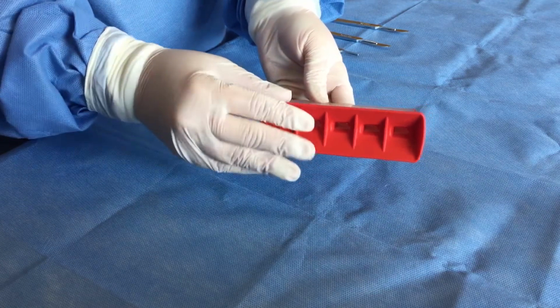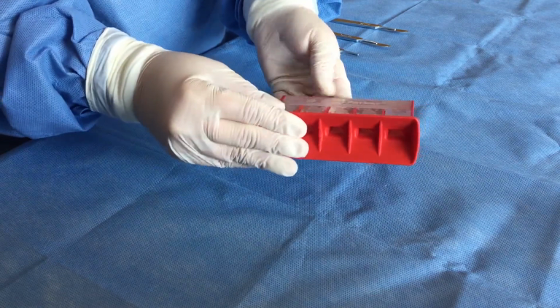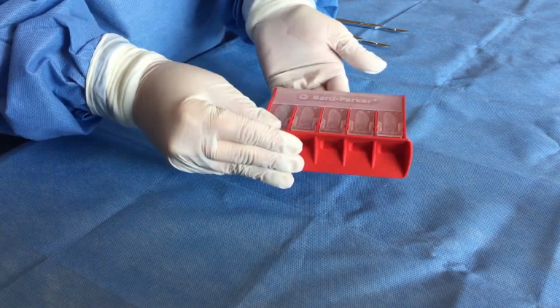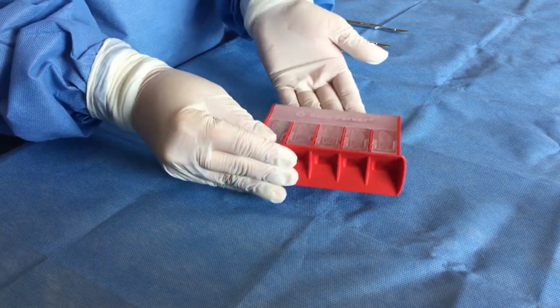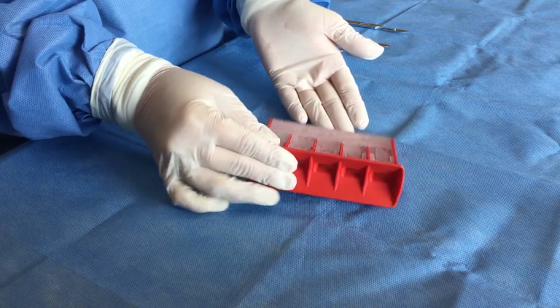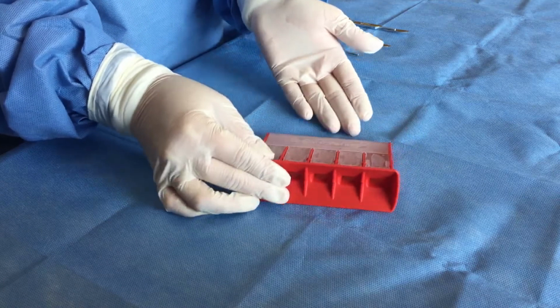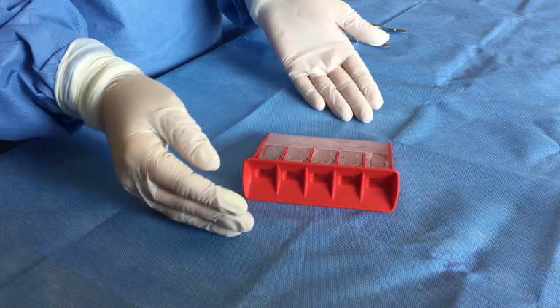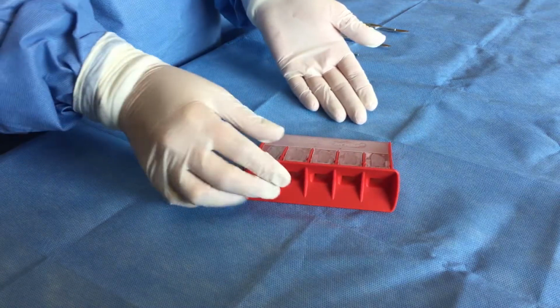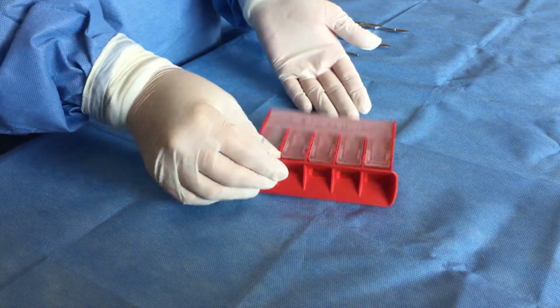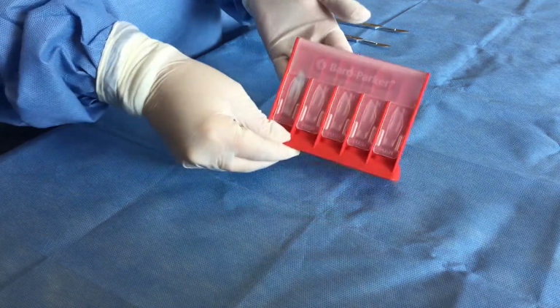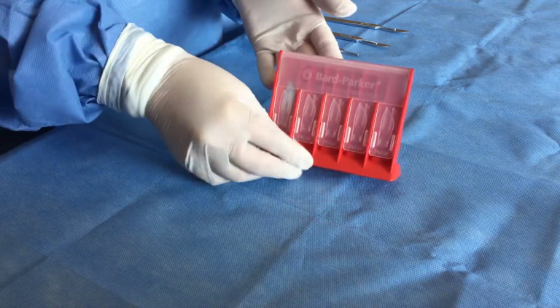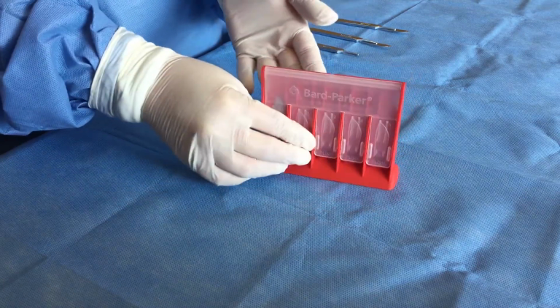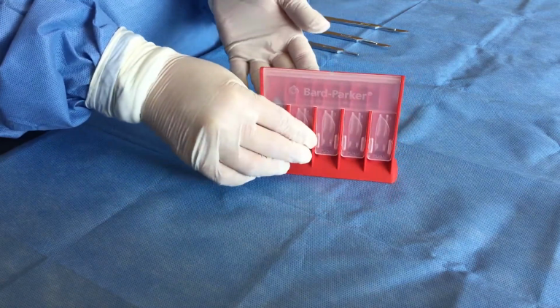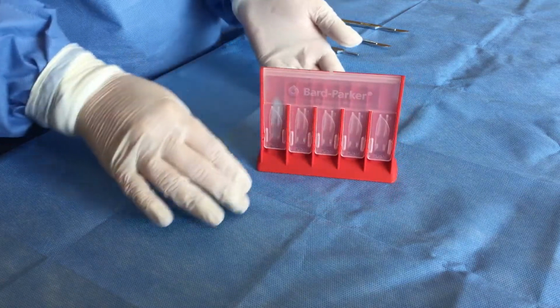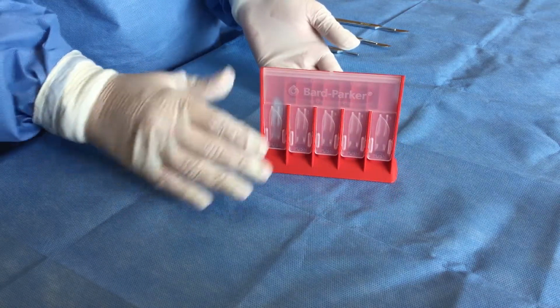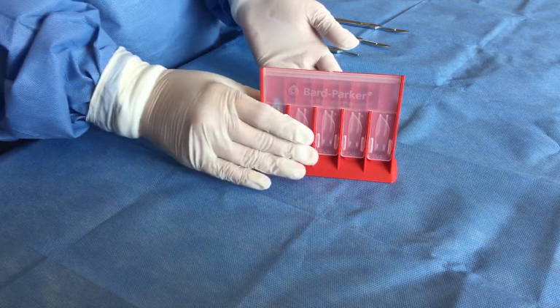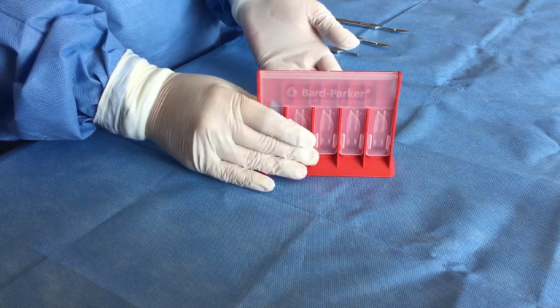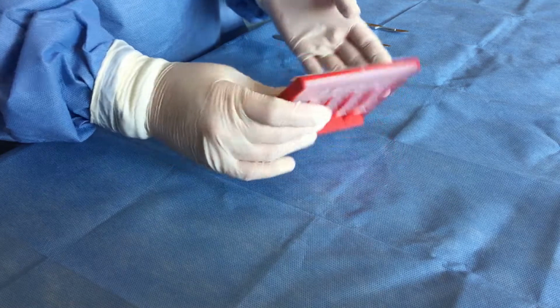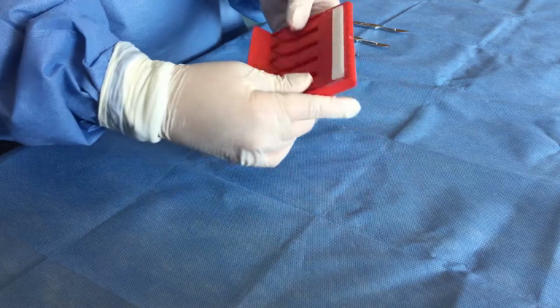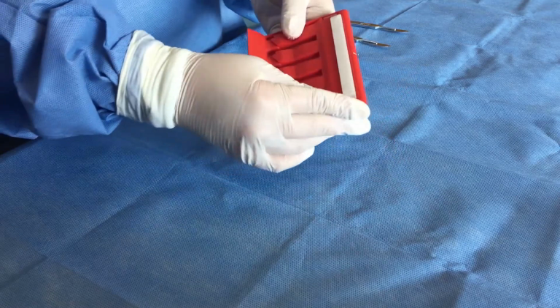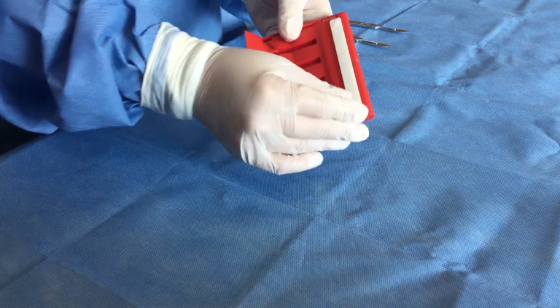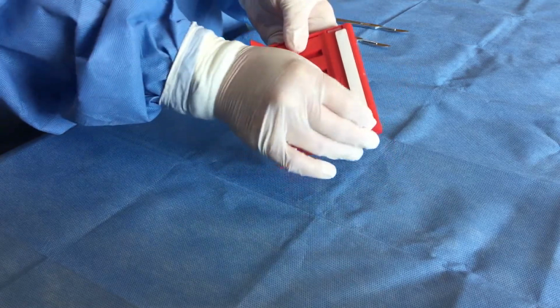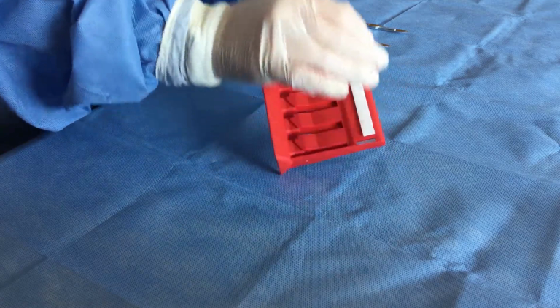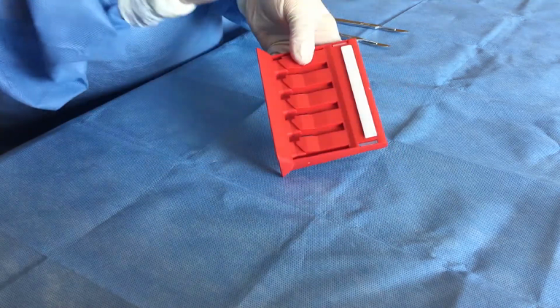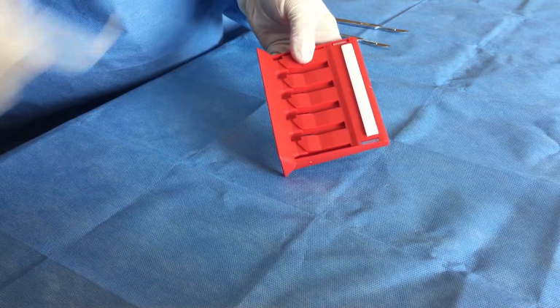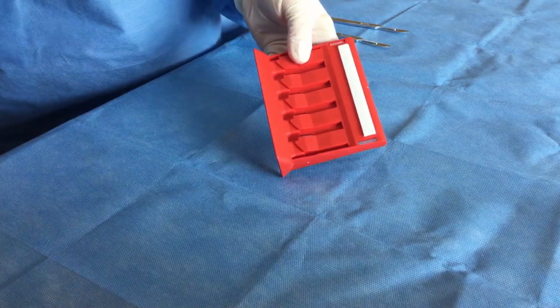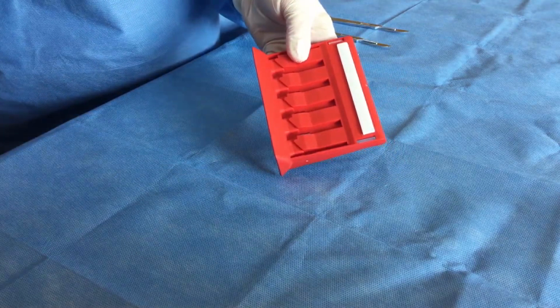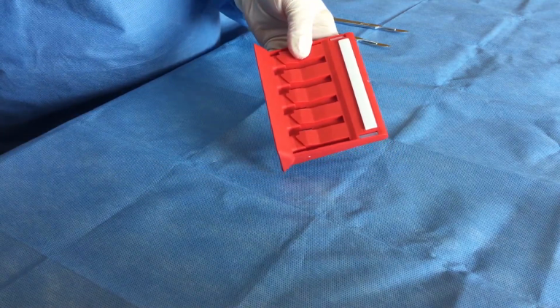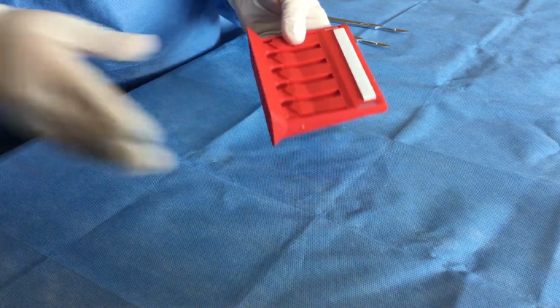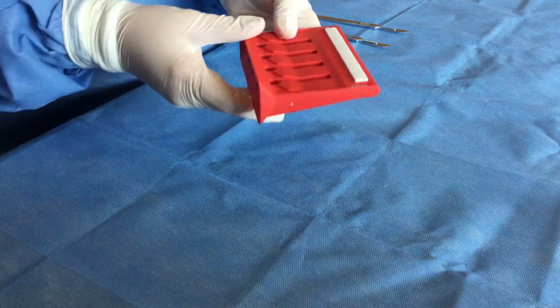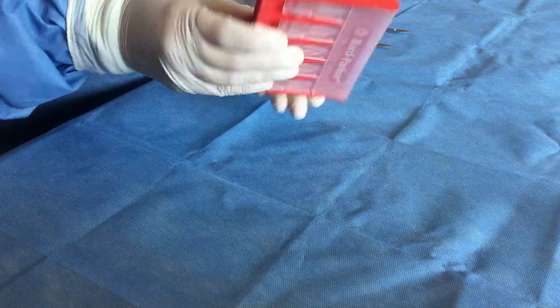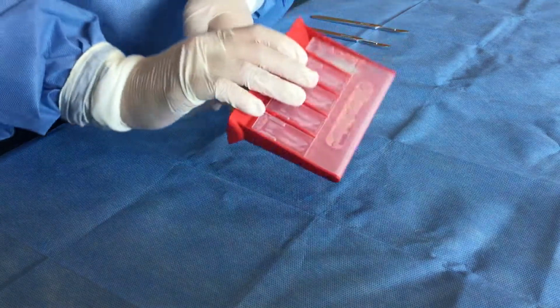The remover has the versatility to lay flat or stand upright on the sterile field. There is an optional adhesive on the back, allowing the device to firmly adhere to the sterile field. Just remove the liner before applying.